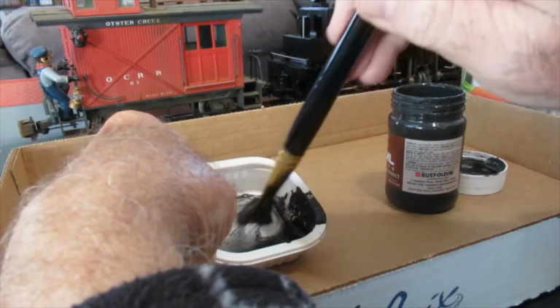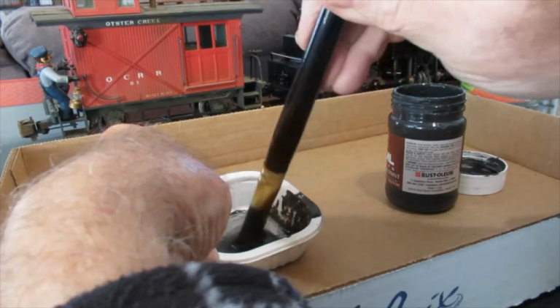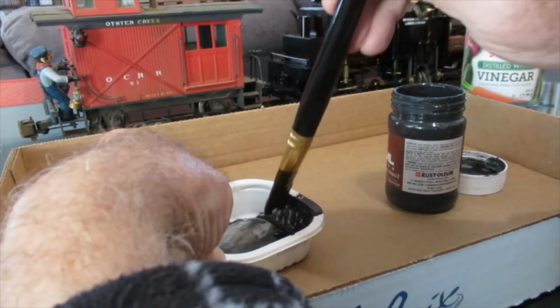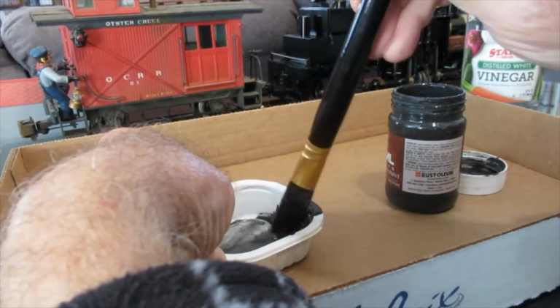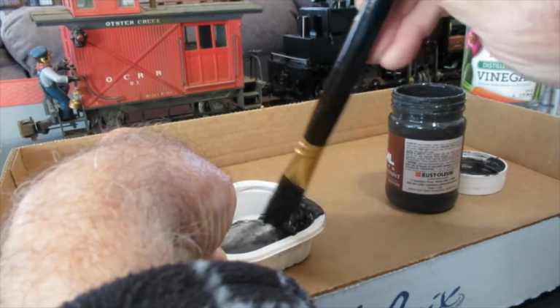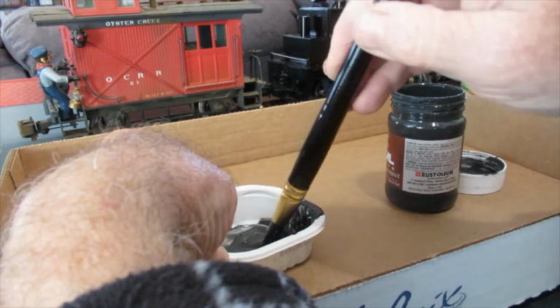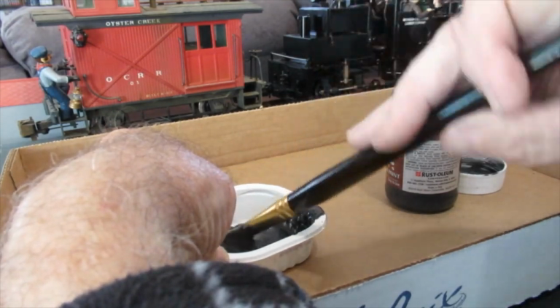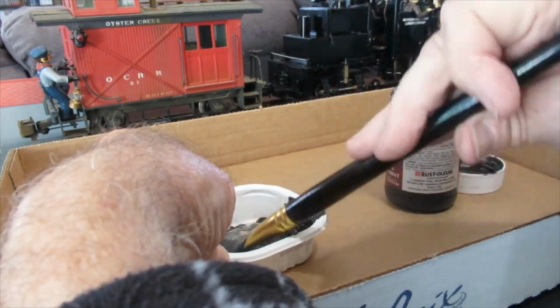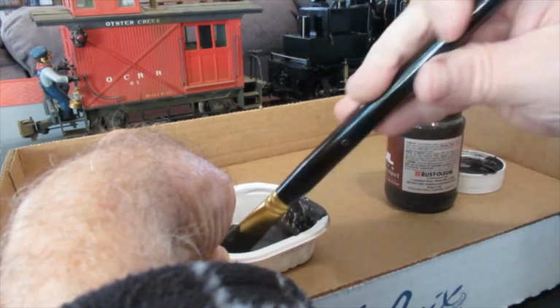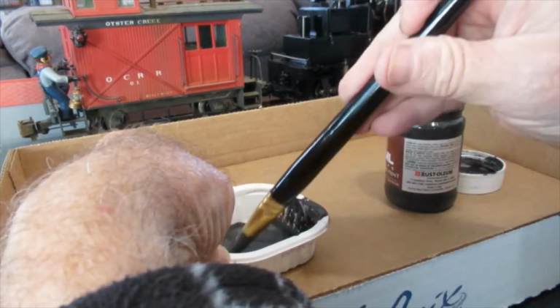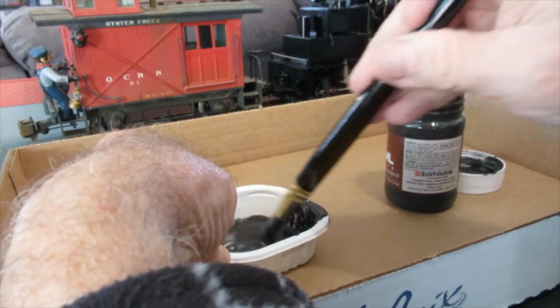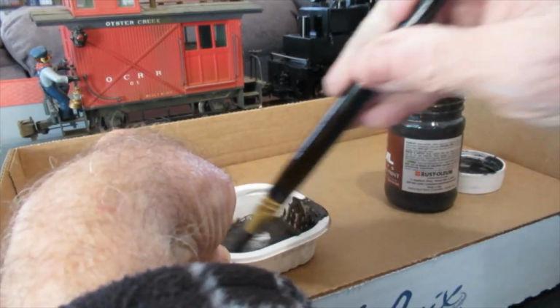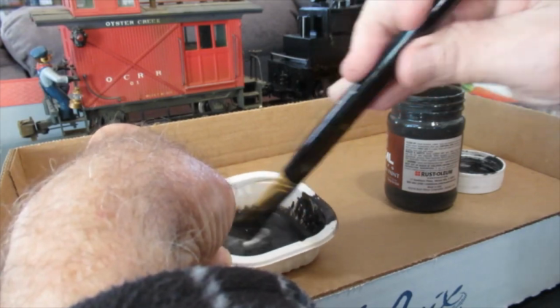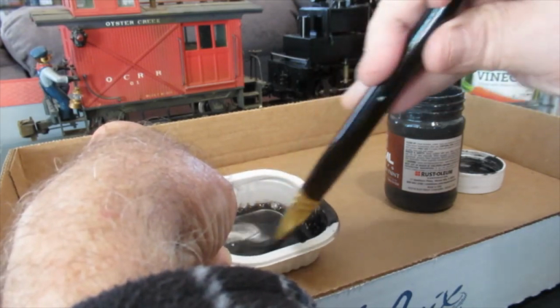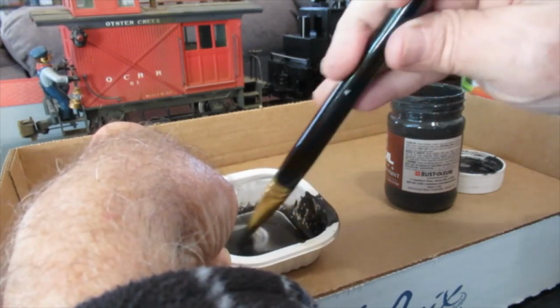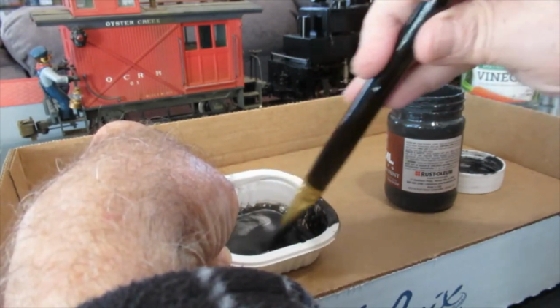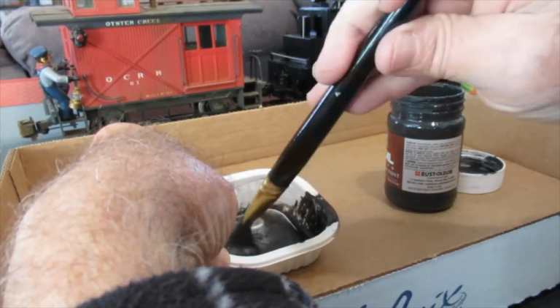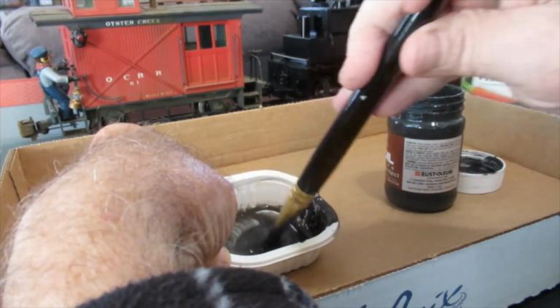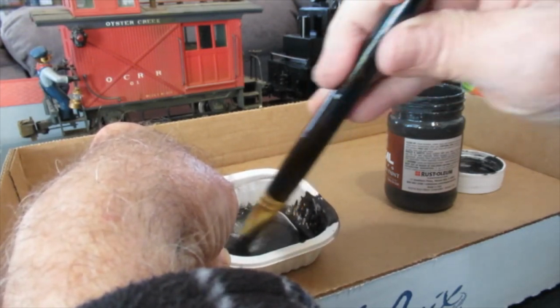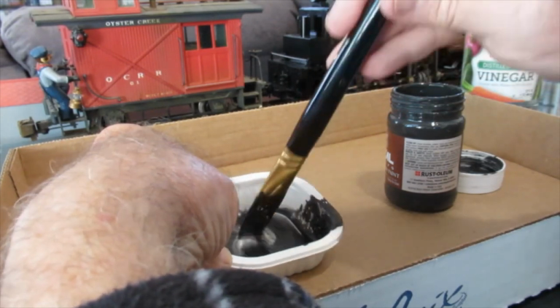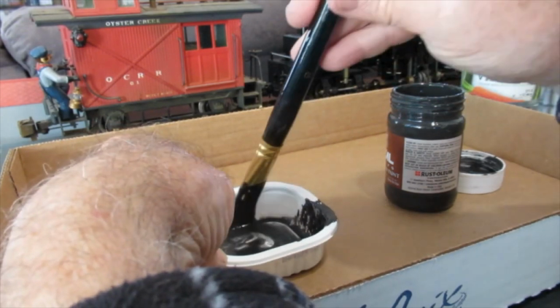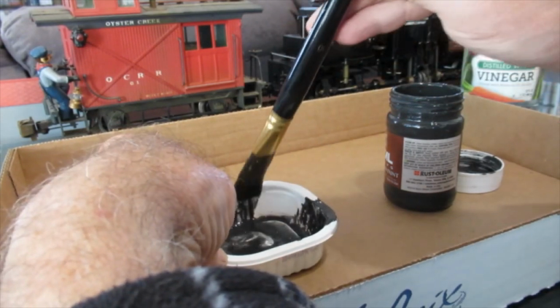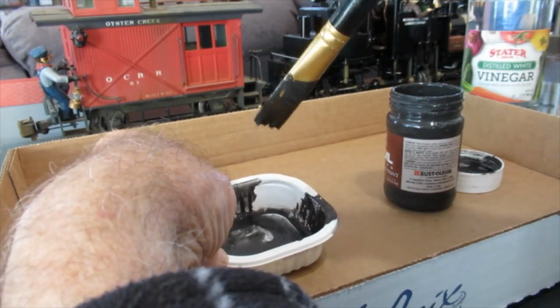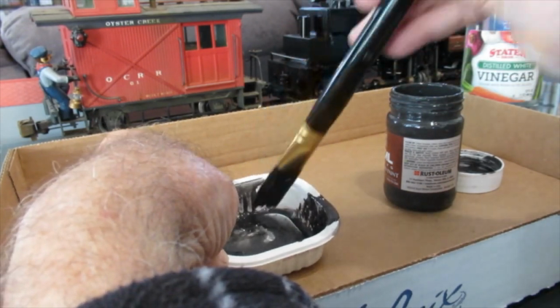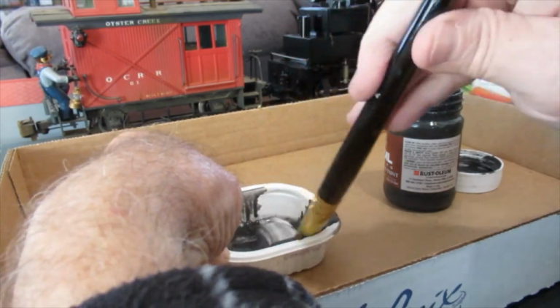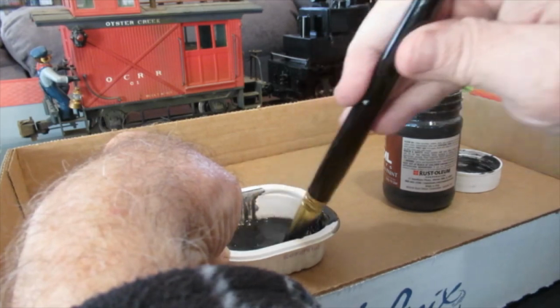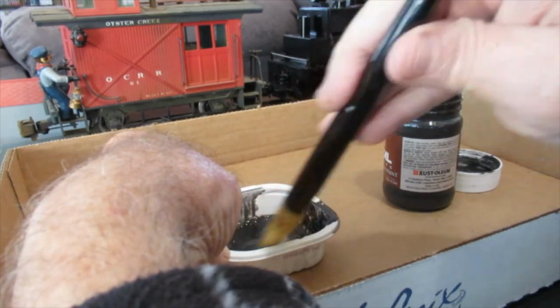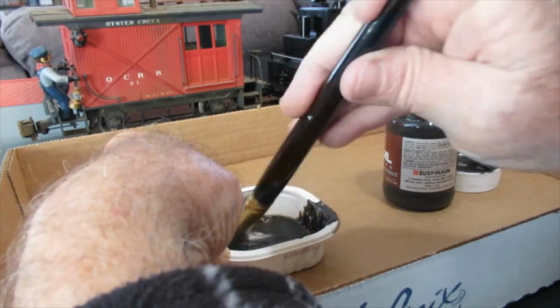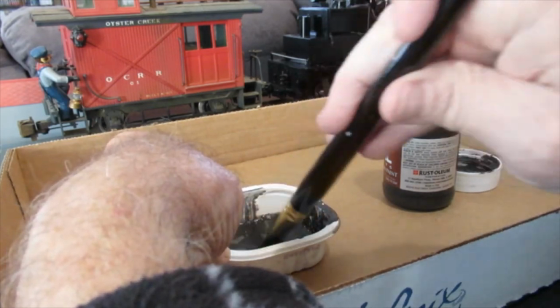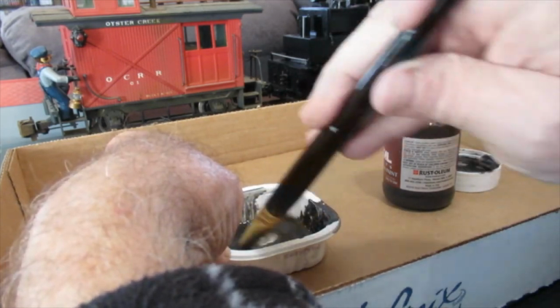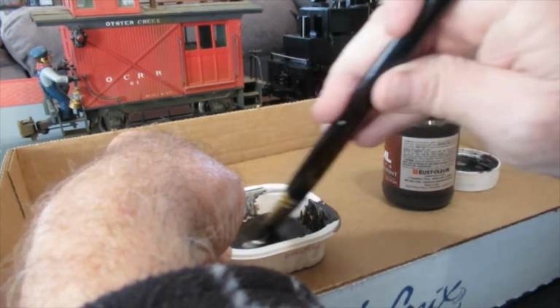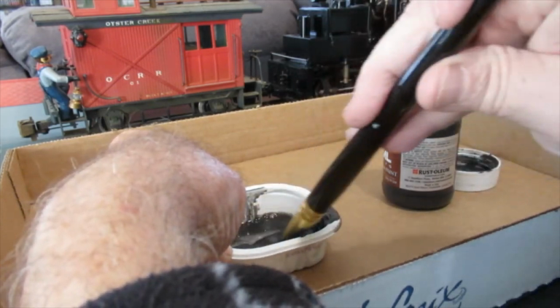However, if the solution is too thin, the iron will not stay in suspension and the solution will only leave black smudges on your part. So this paint only works best when you have a good coating, which is going to give you a heavy rust.